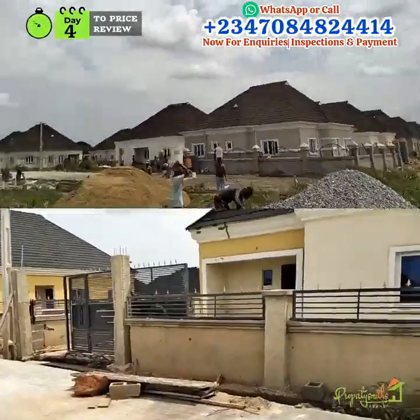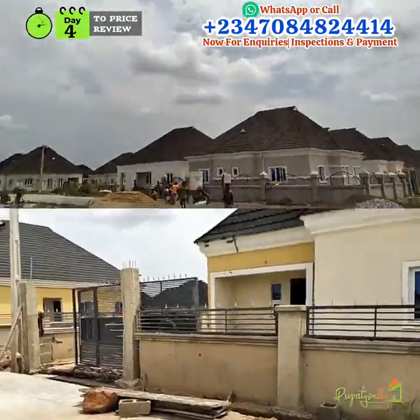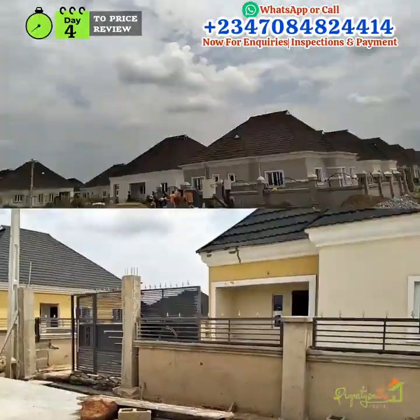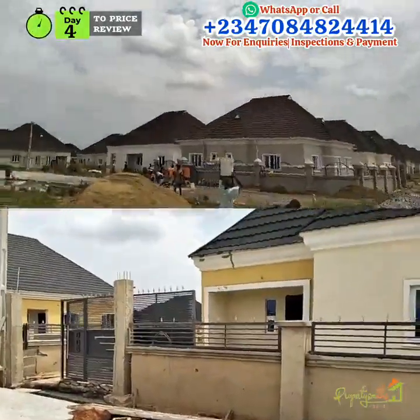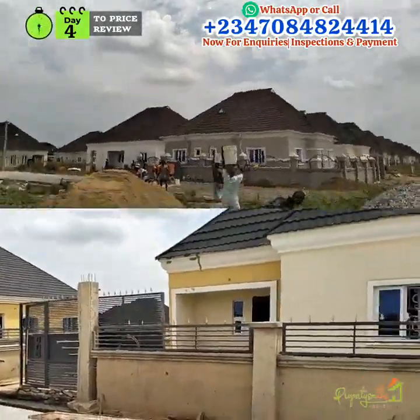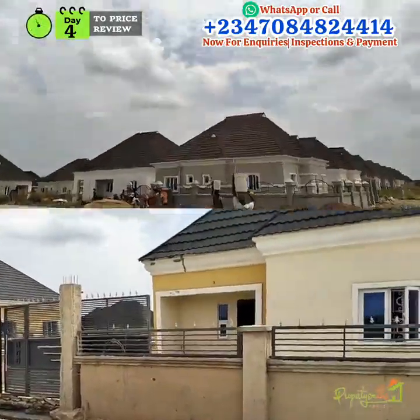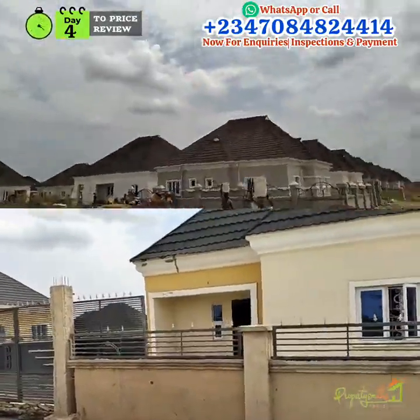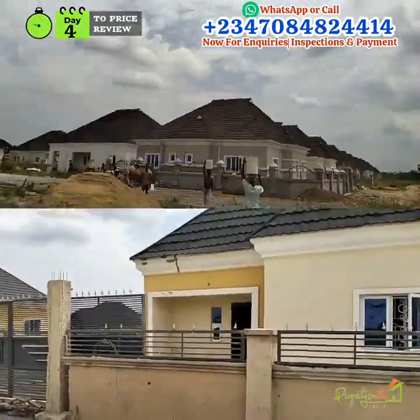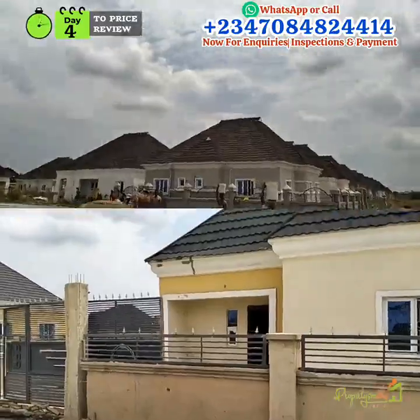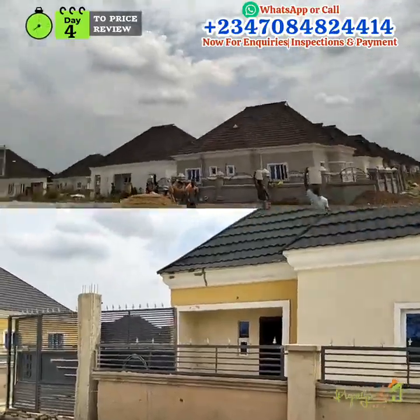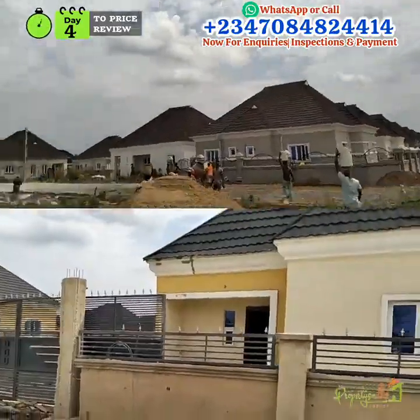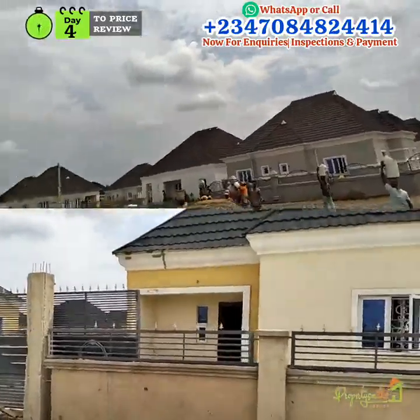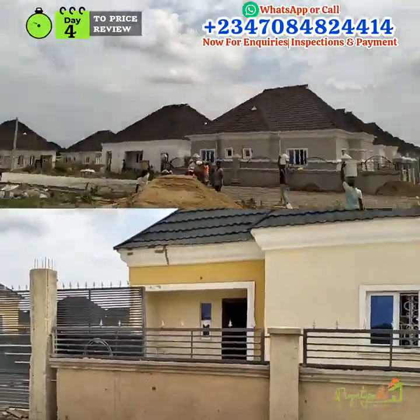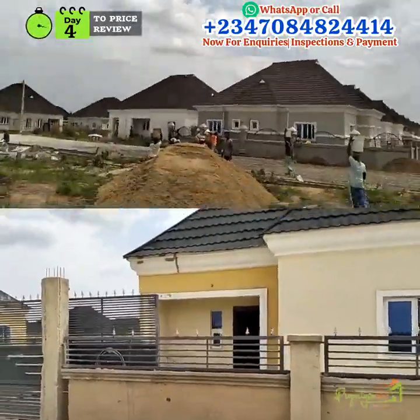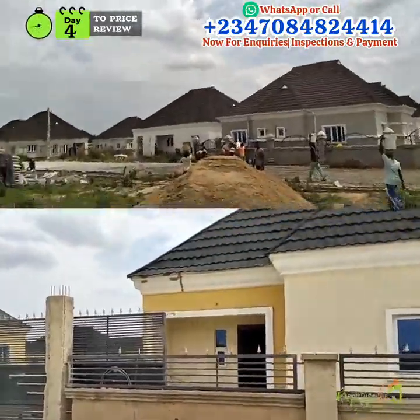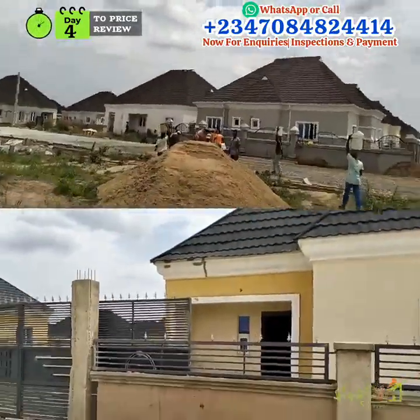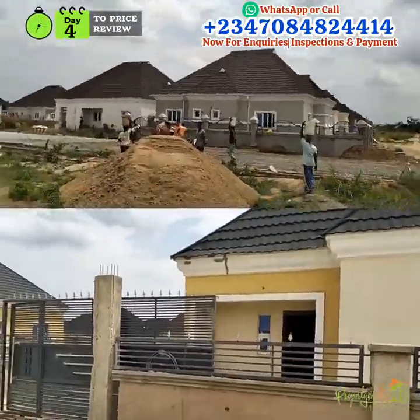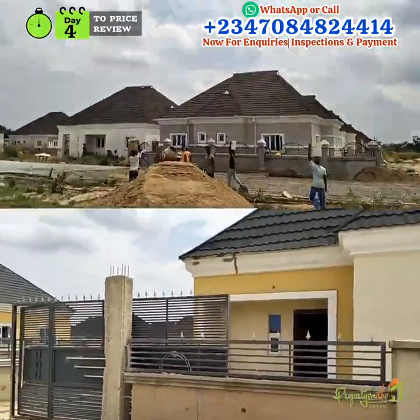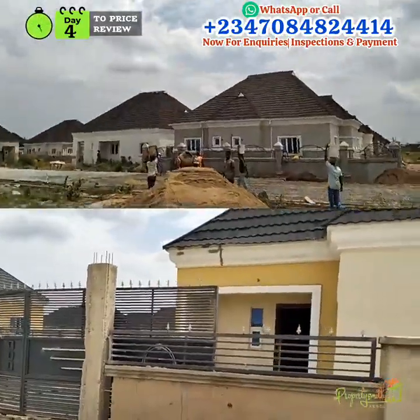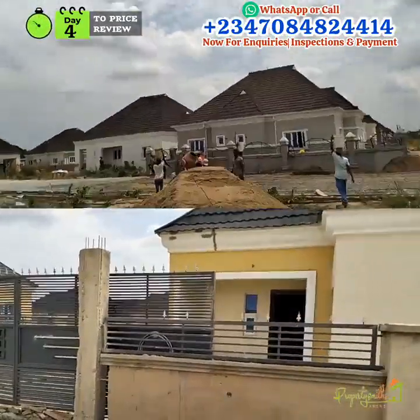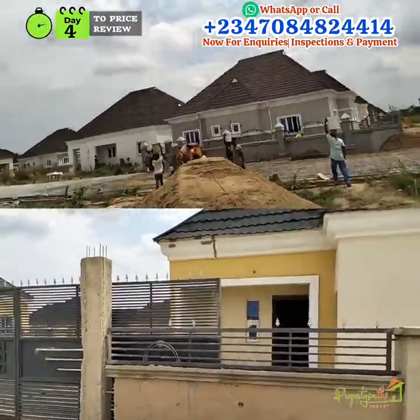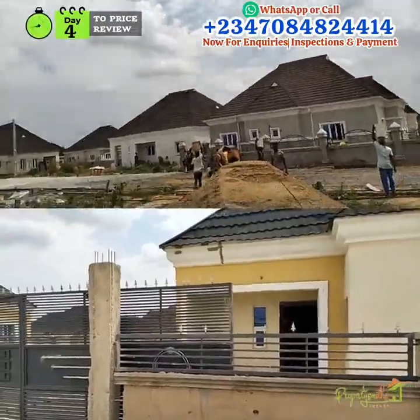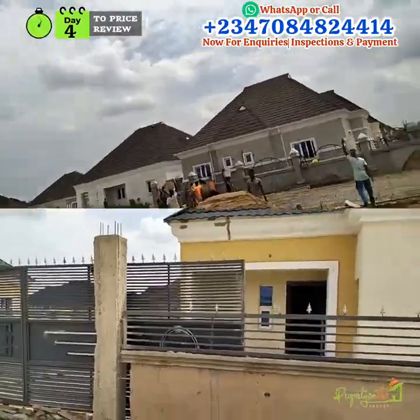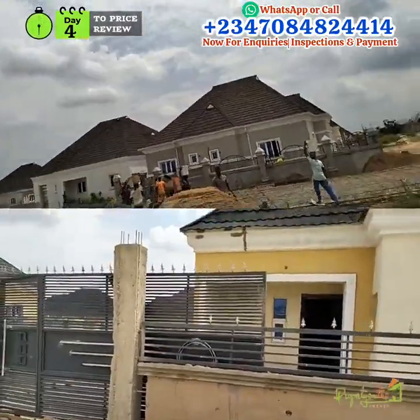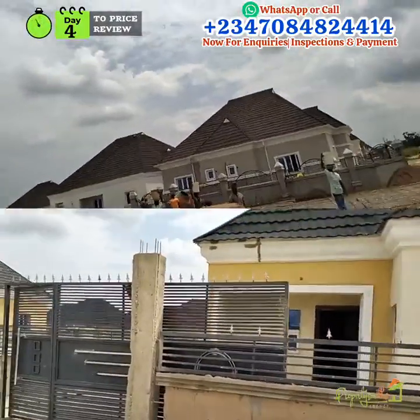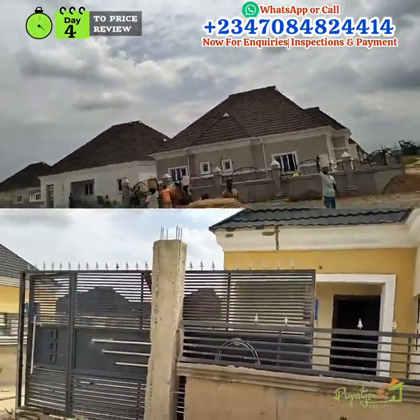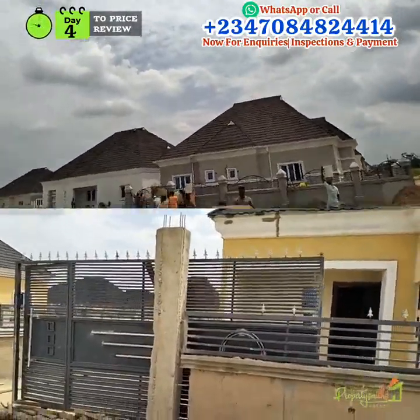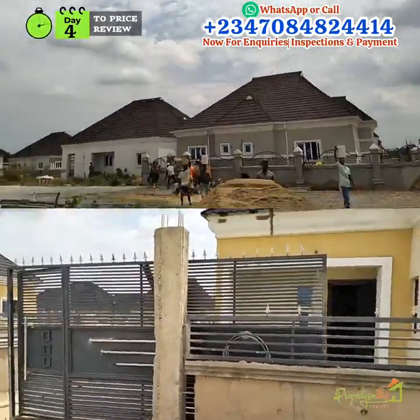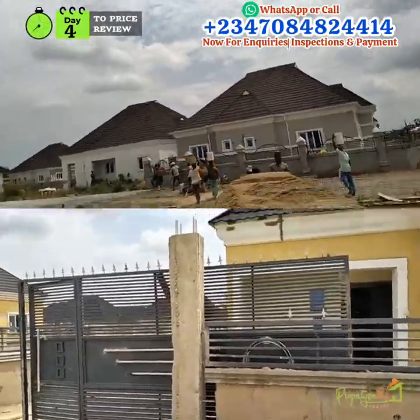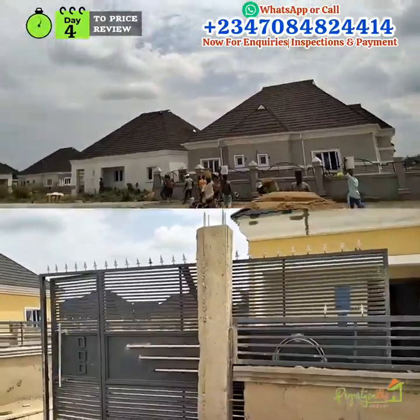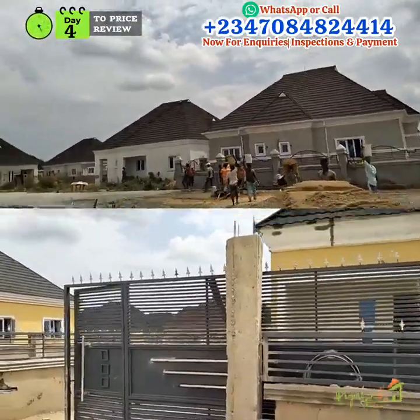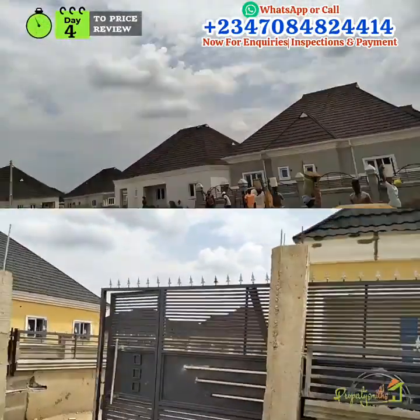The executive is a three bedroom, well constructed, on a full plot of land. You can see there are good constructions already going on.